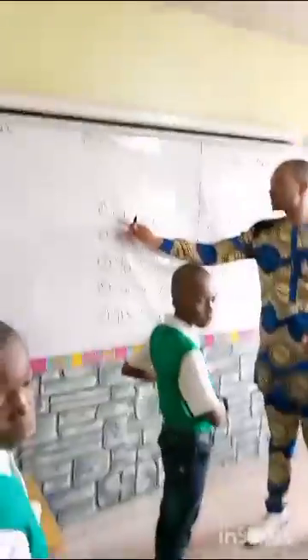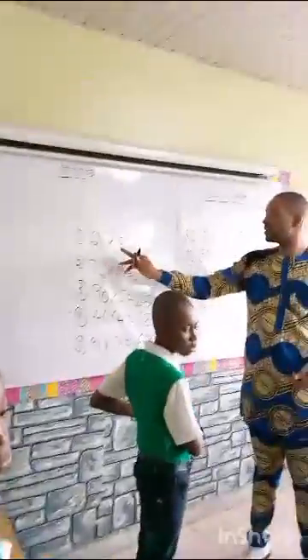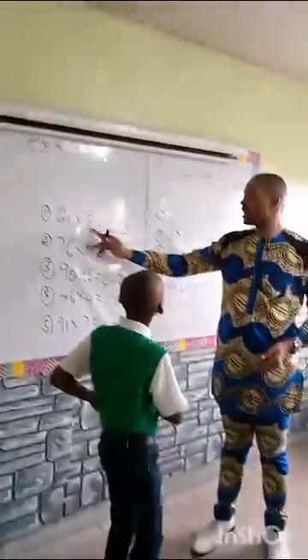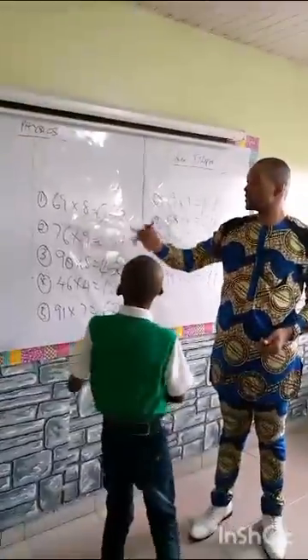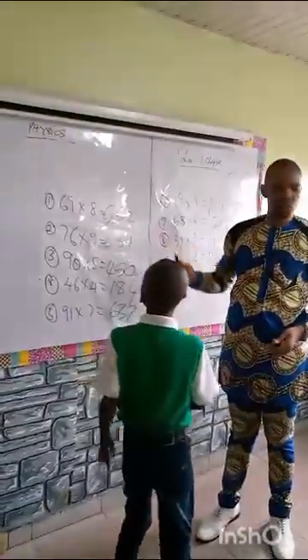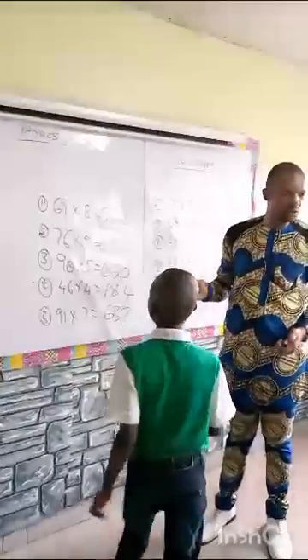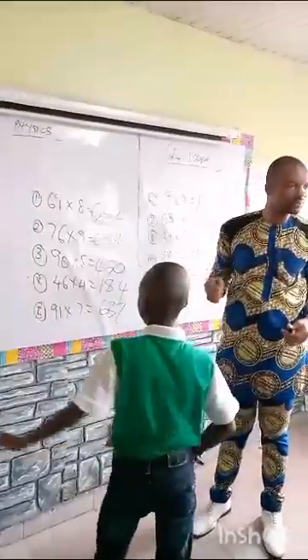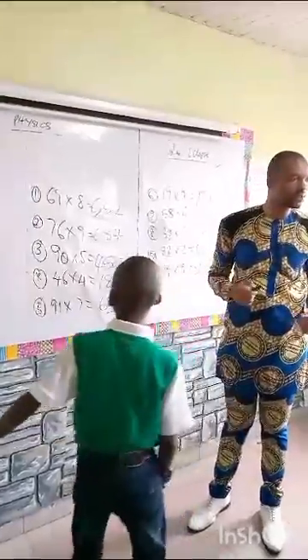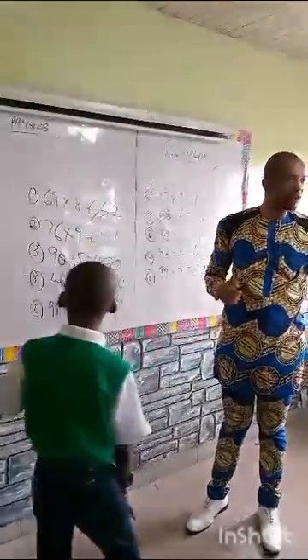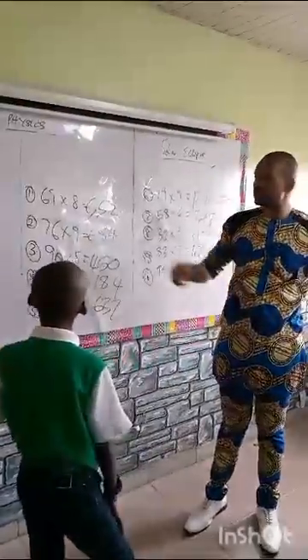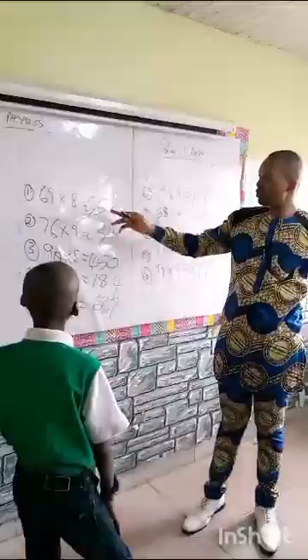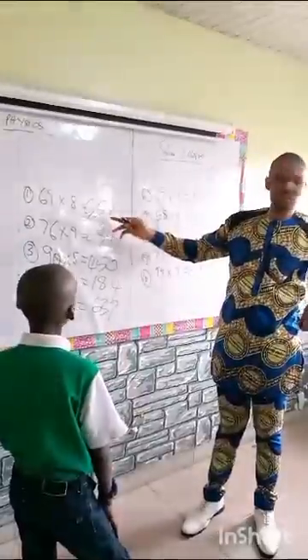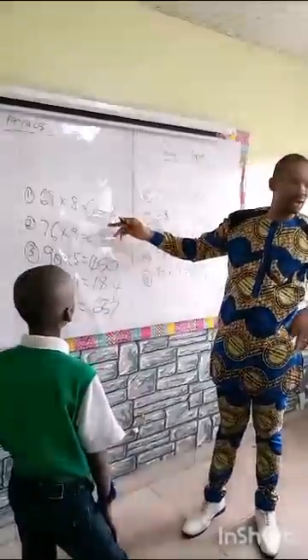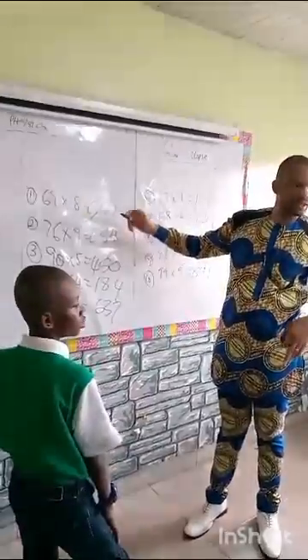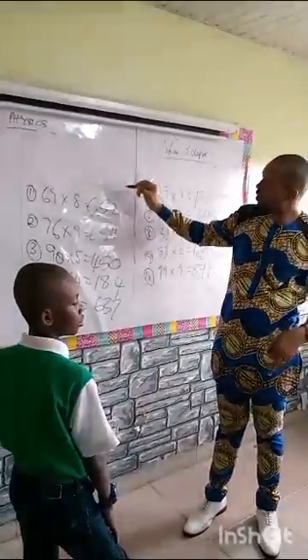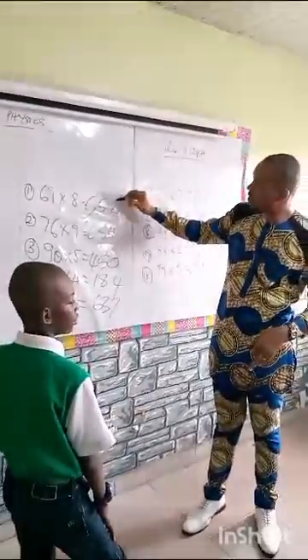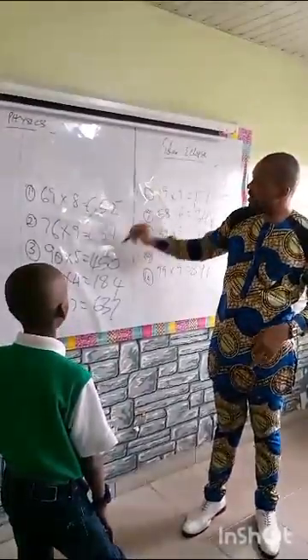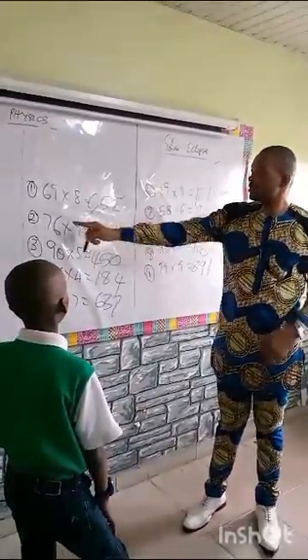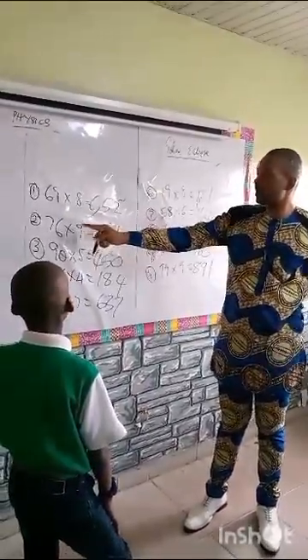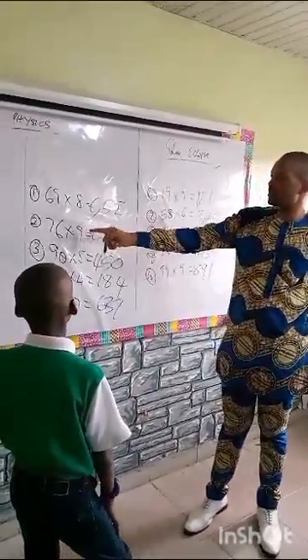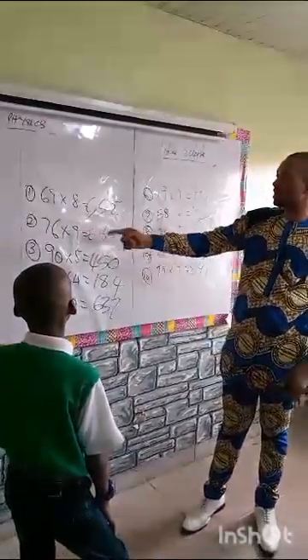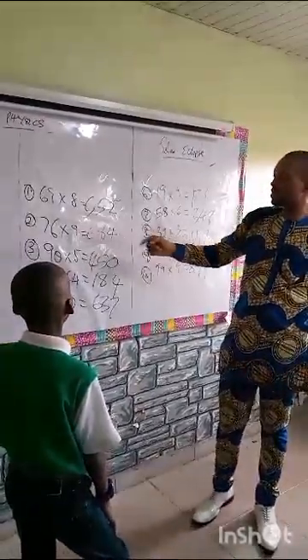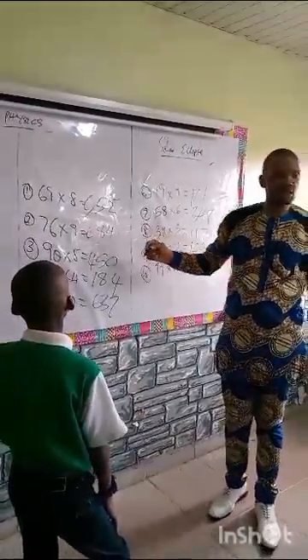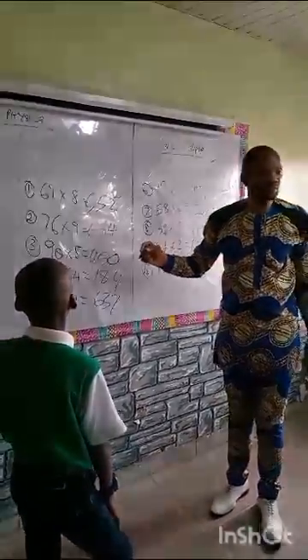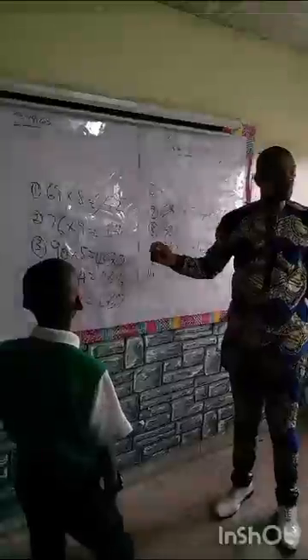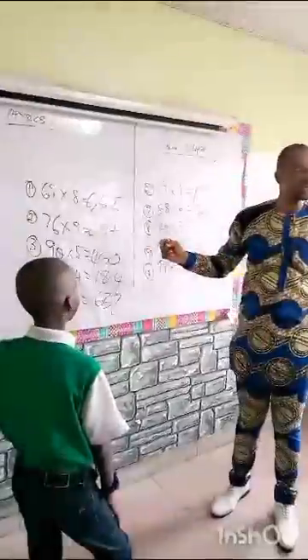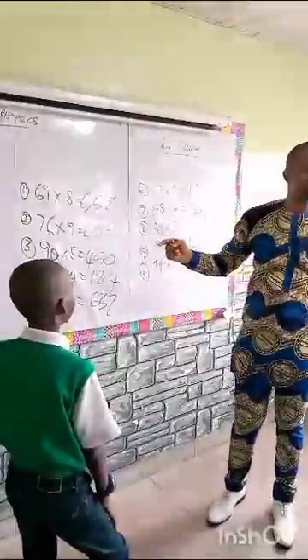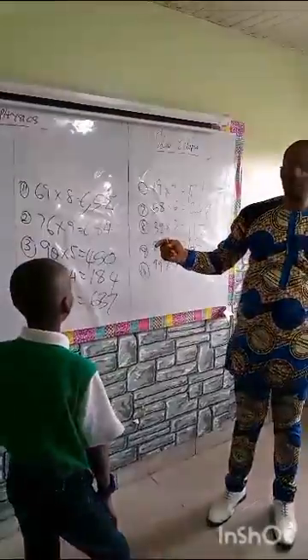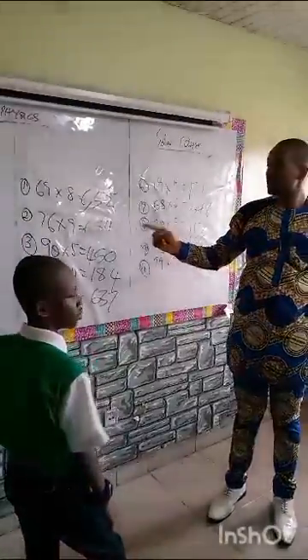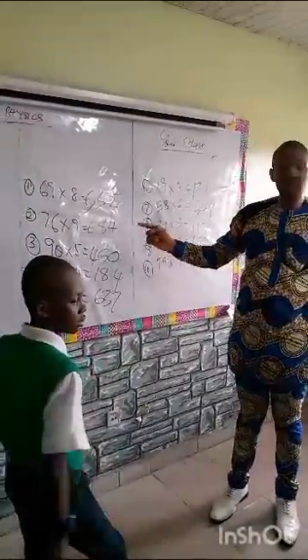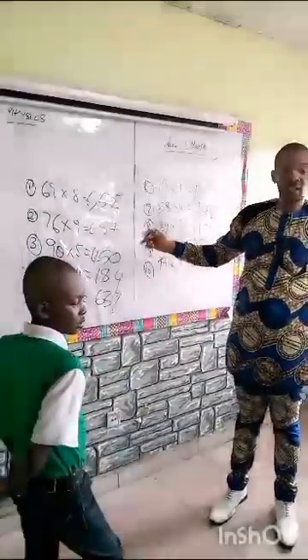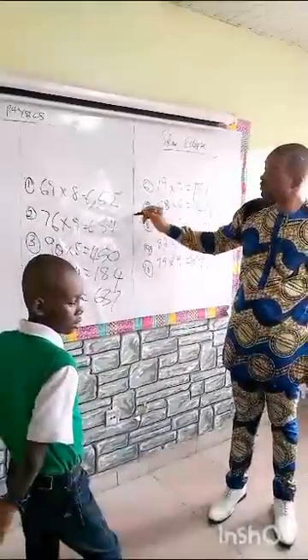69 times 8 will give us what? 552. So, is he correct? Yes. Next. 76 times 9 is what? 684. It's 684.